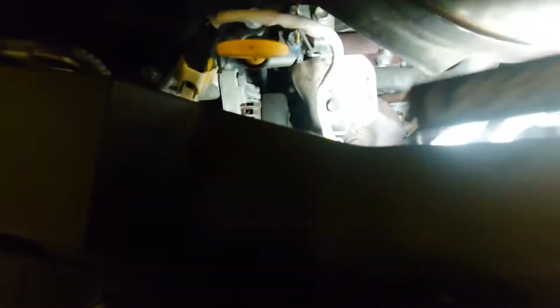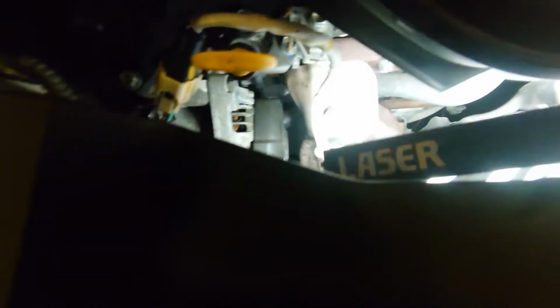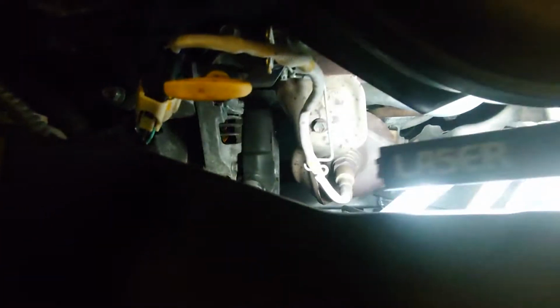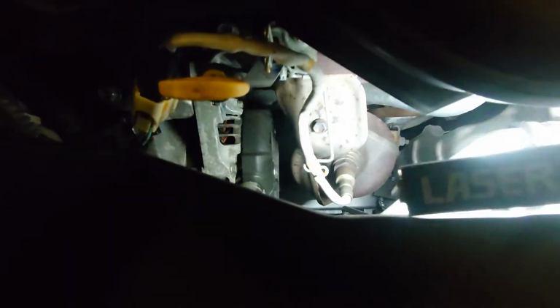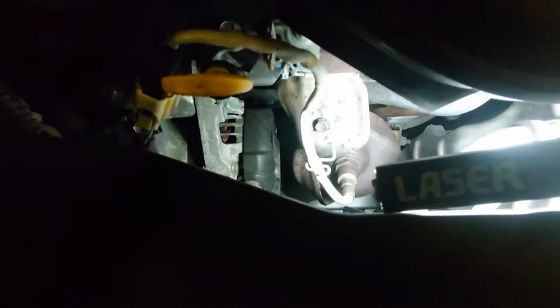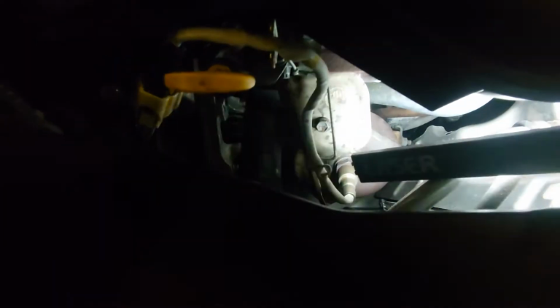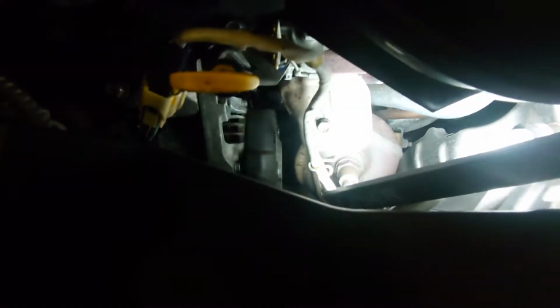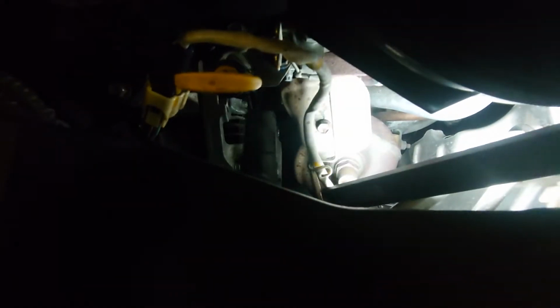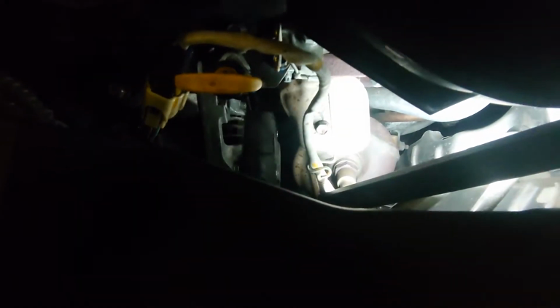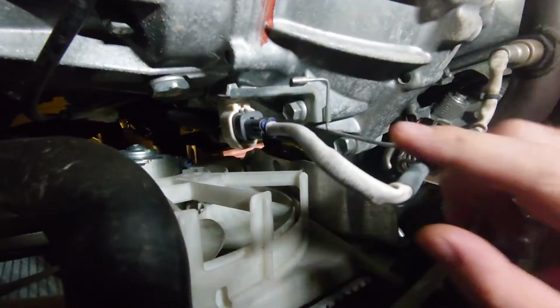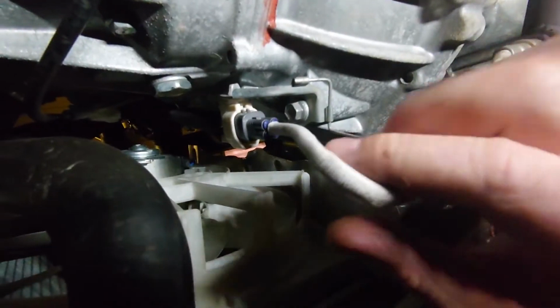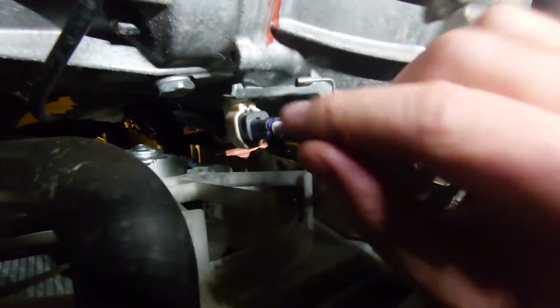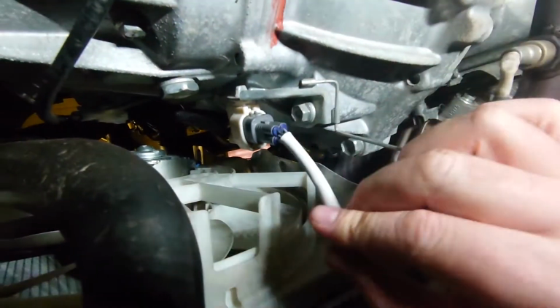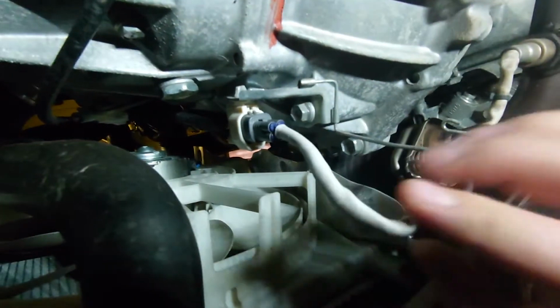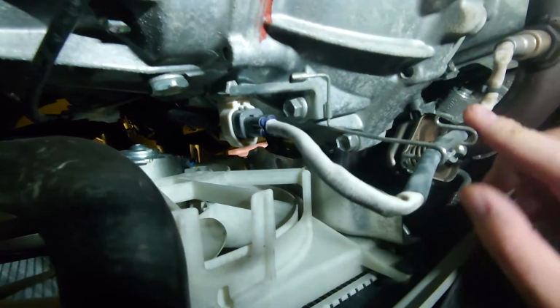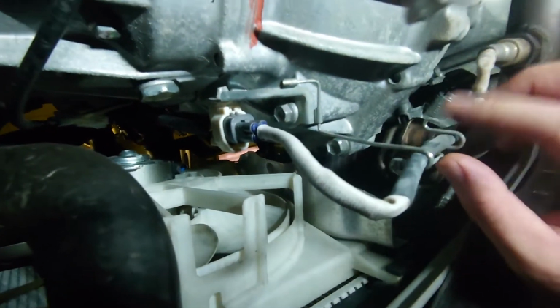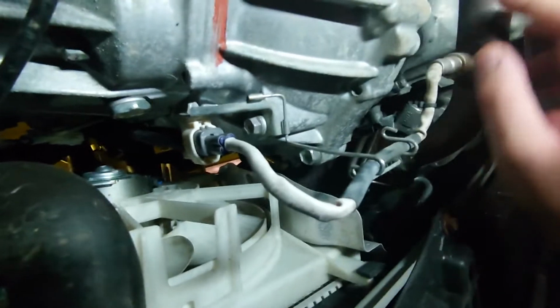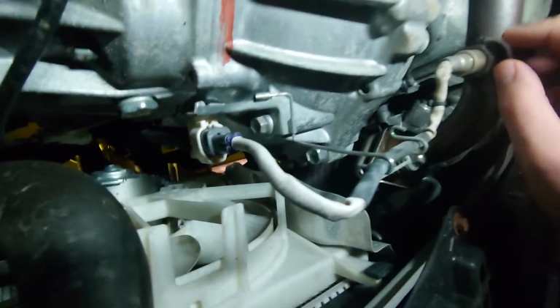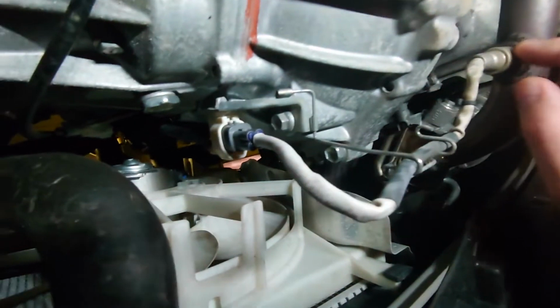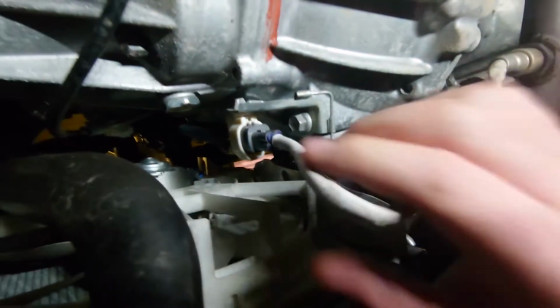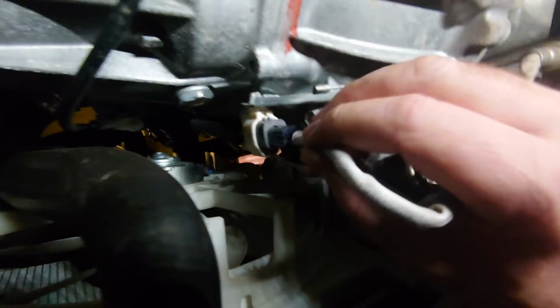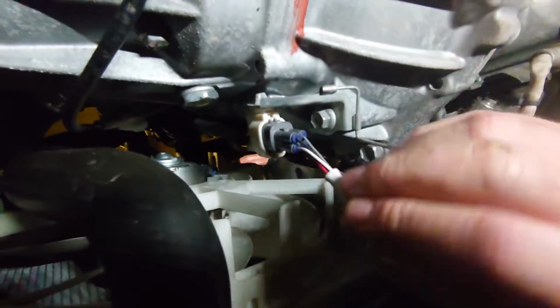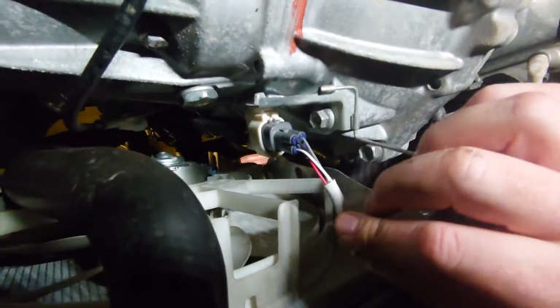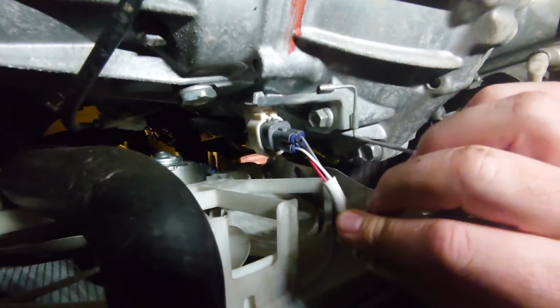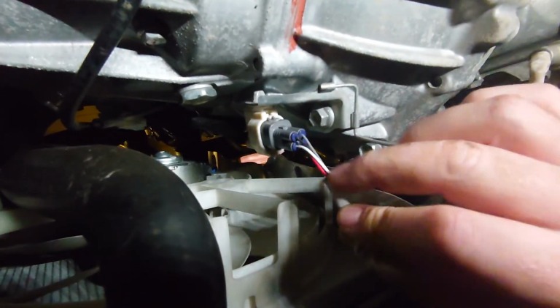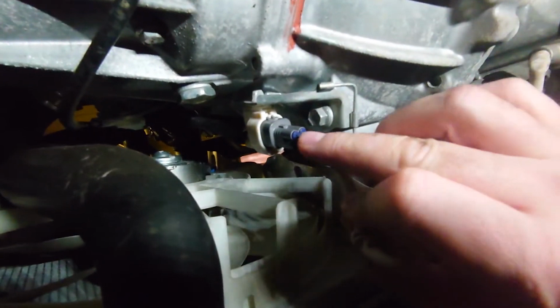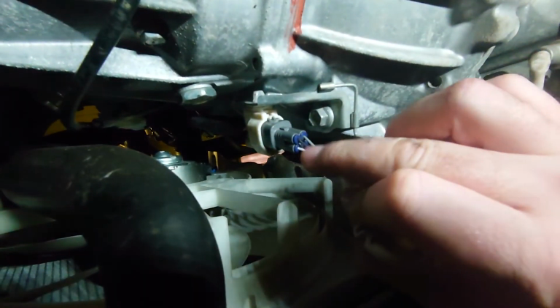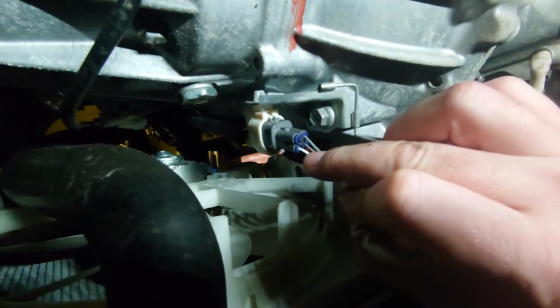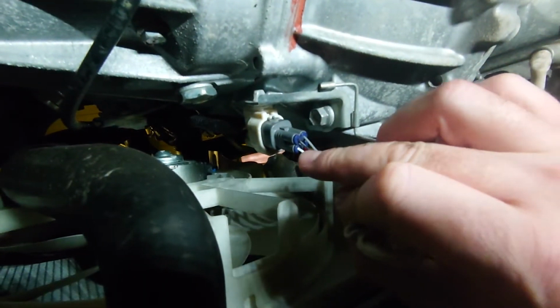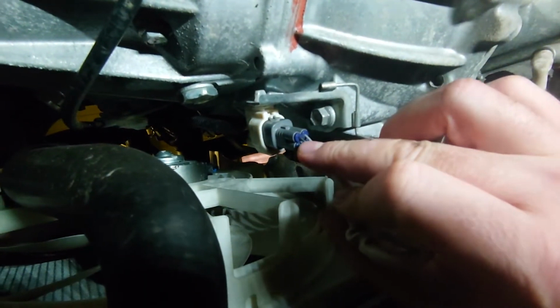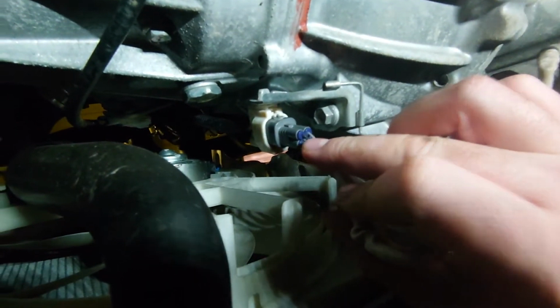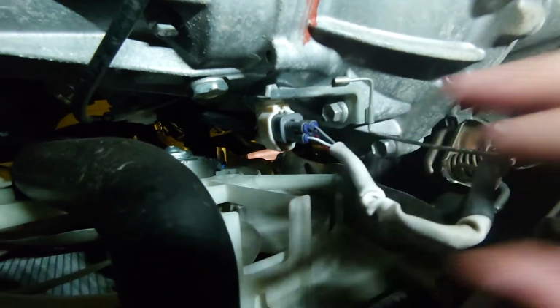We've got Lambda Sensor 1 just here, and we've got Sensor number two, which is in the bottom of the exhaust here. Same colour wires — the one we're interested in is the black one.